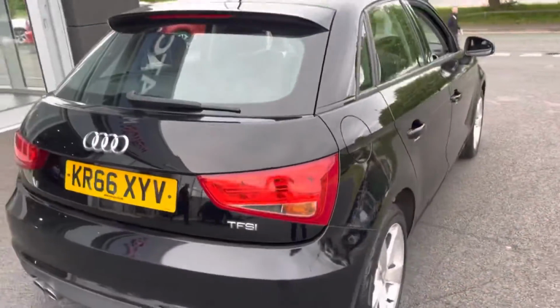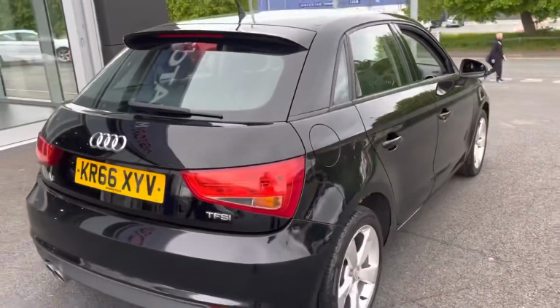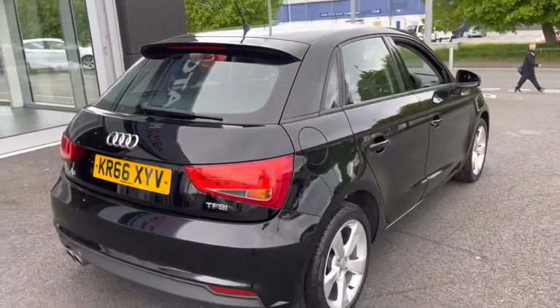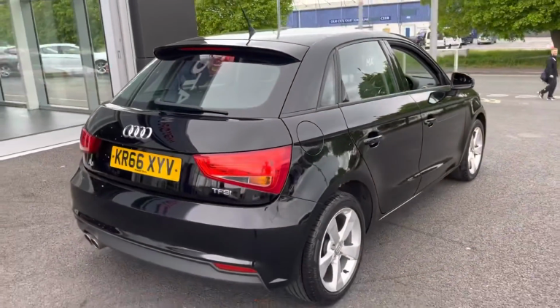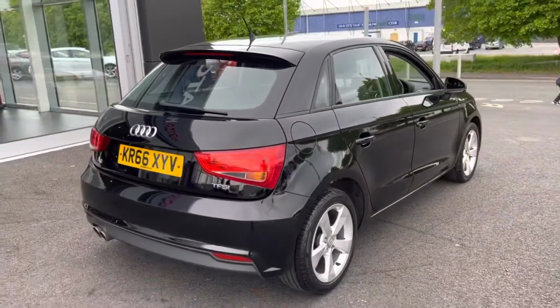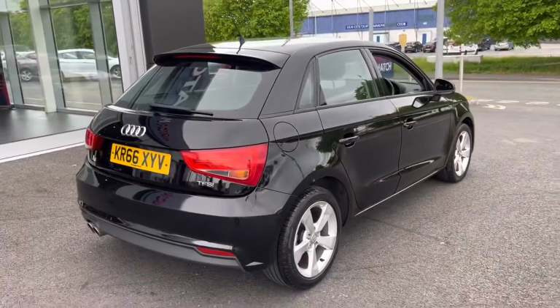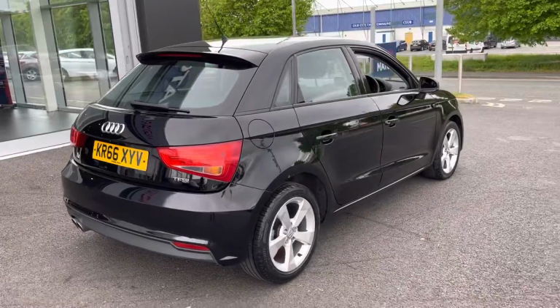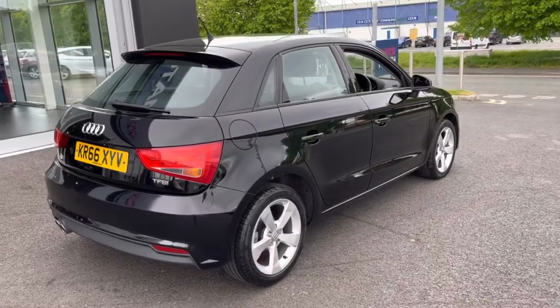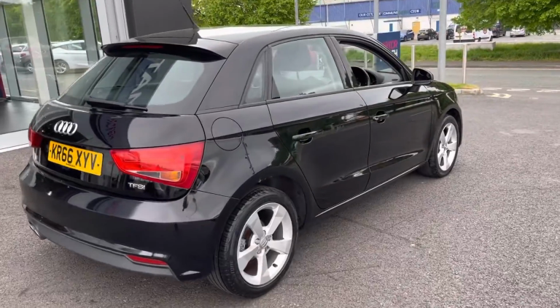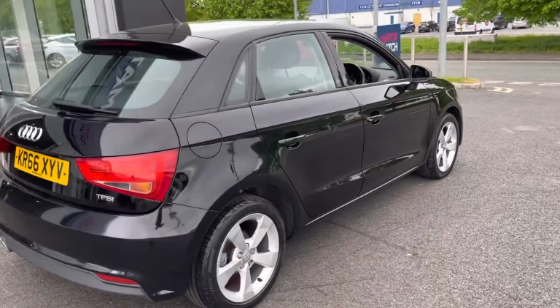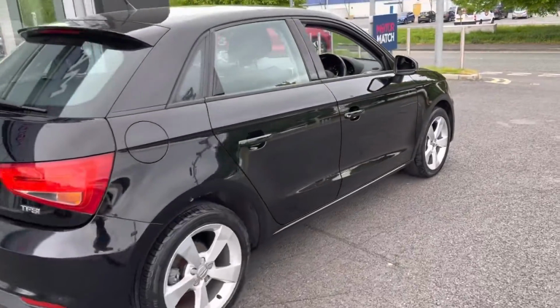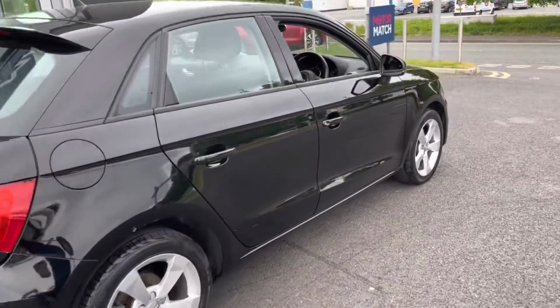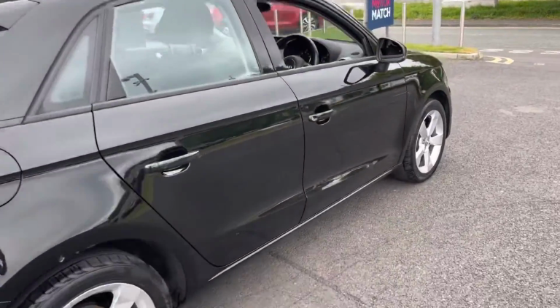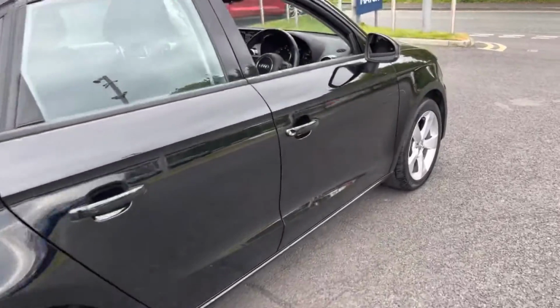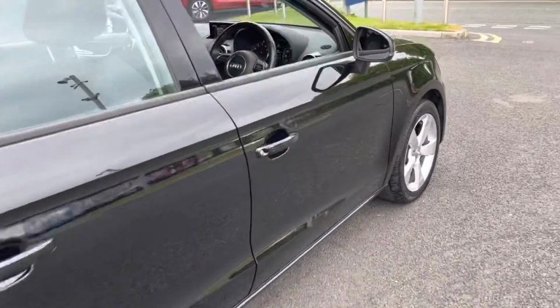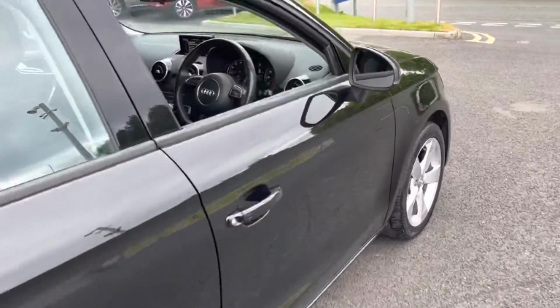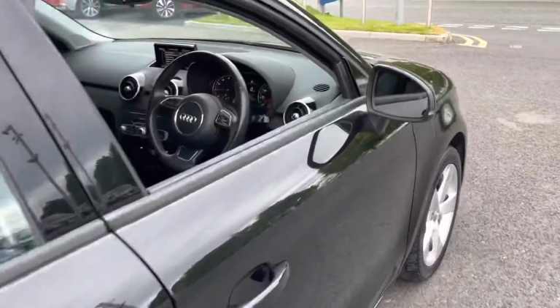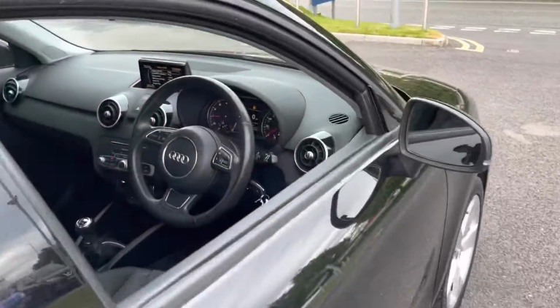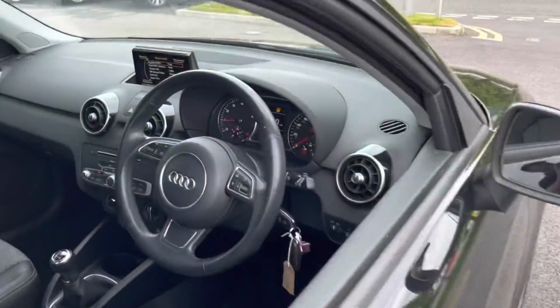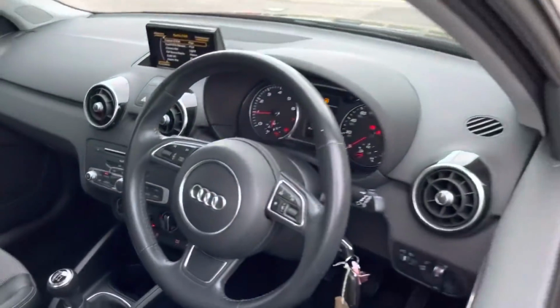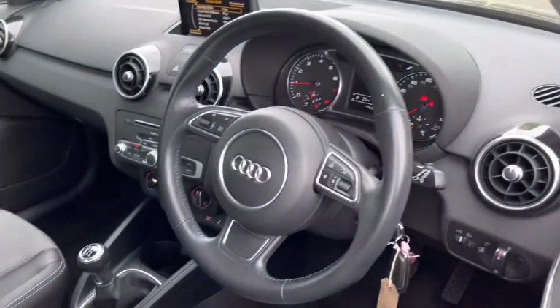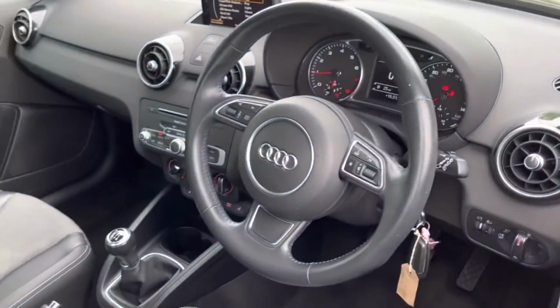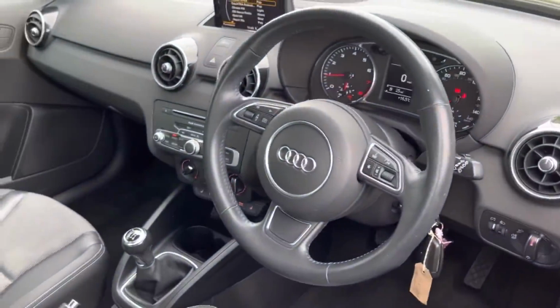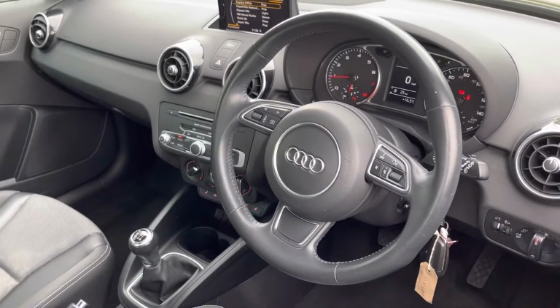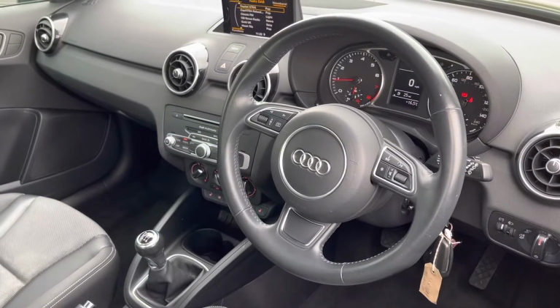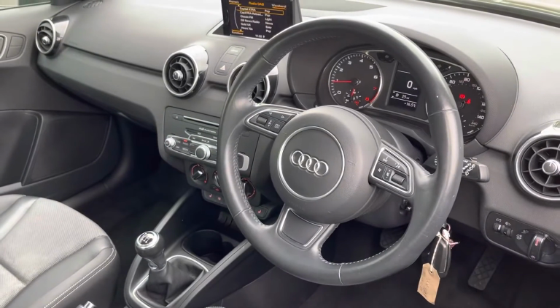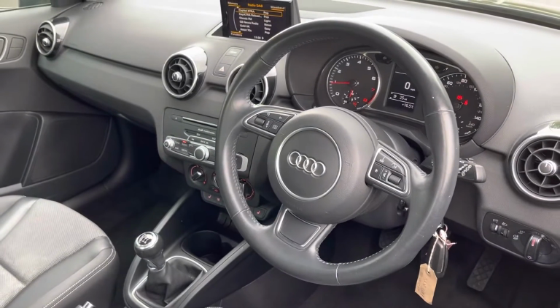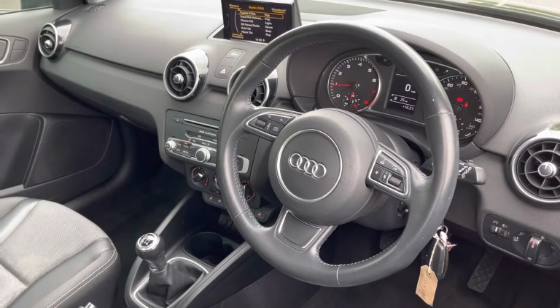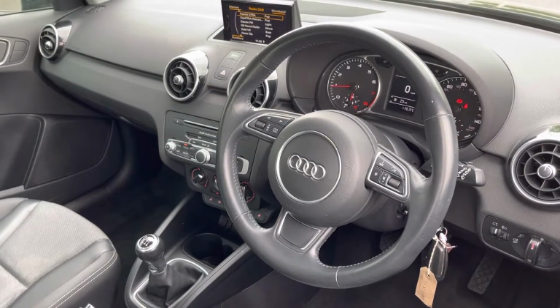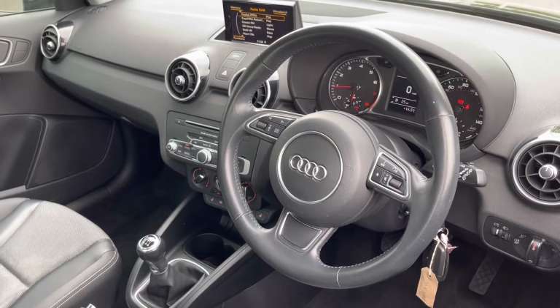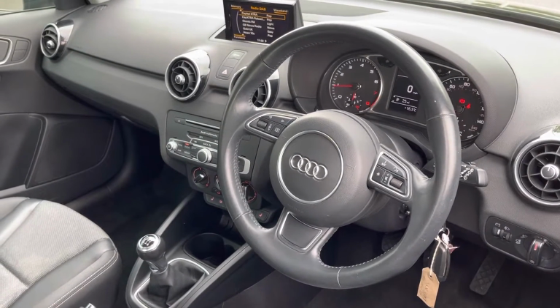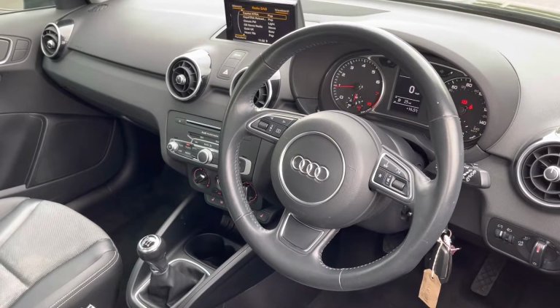The running costs on this car are really good due to that 1.4 petrol engine. It's only £30 to tax it annually, and you can achieve up to 55 miles per gallon.